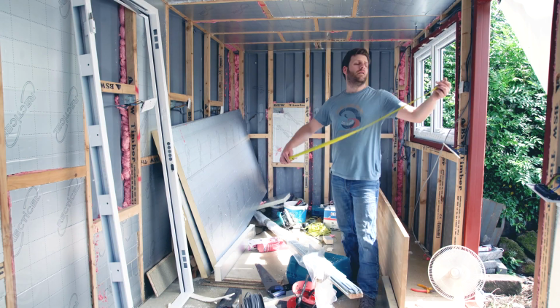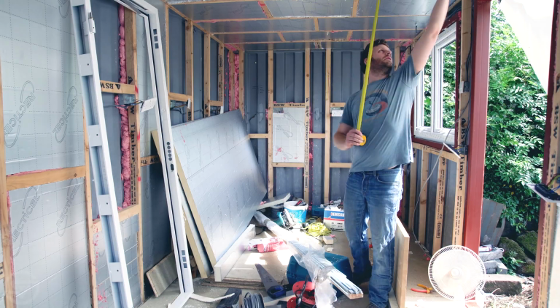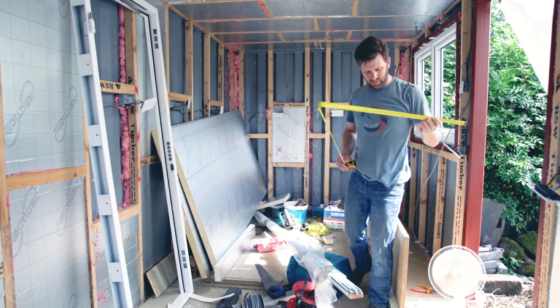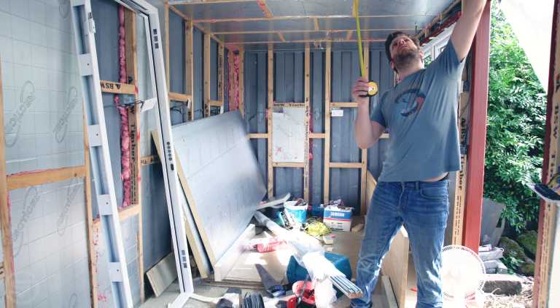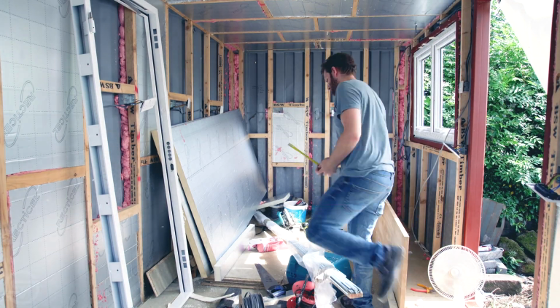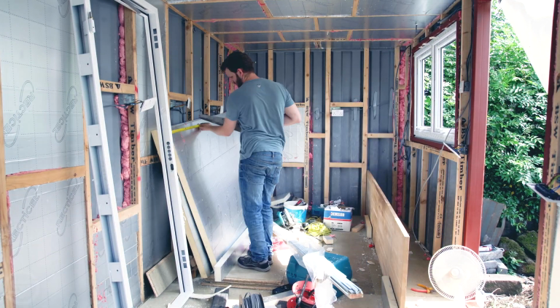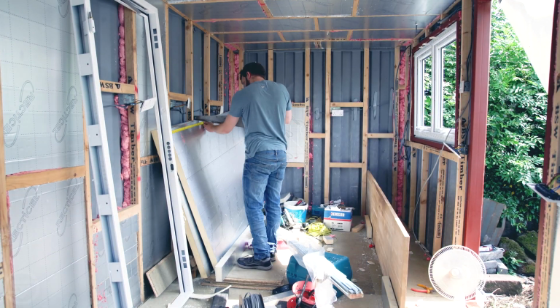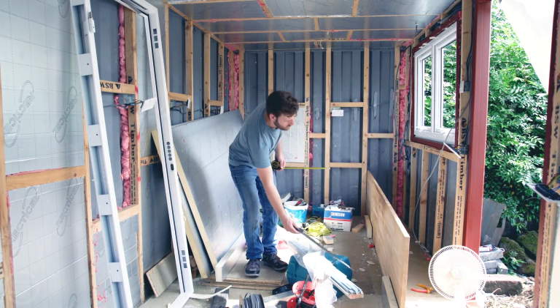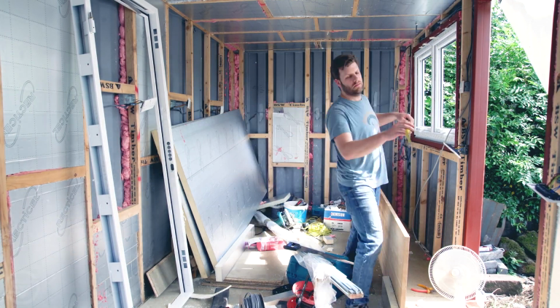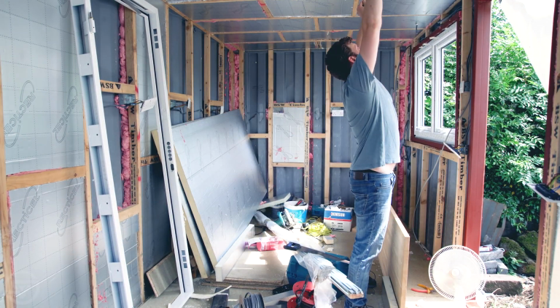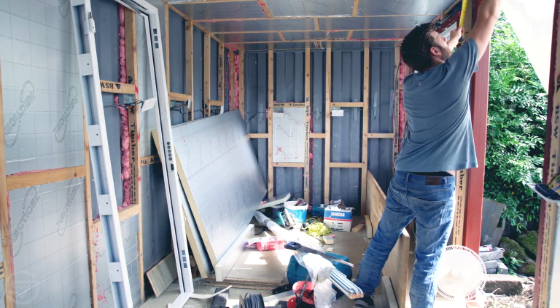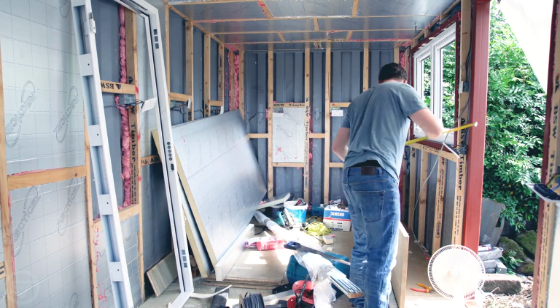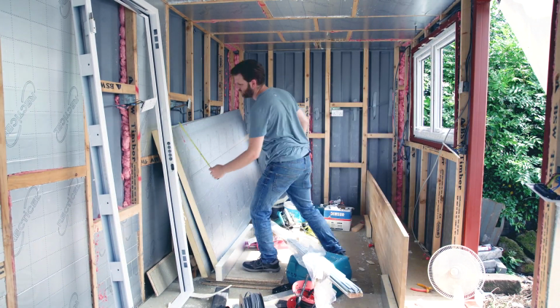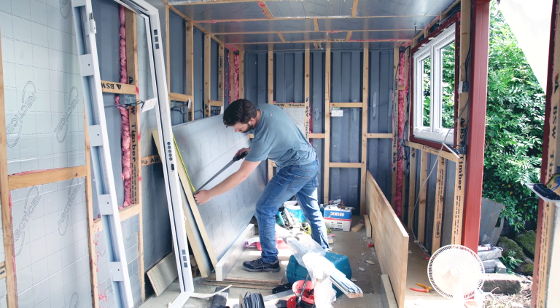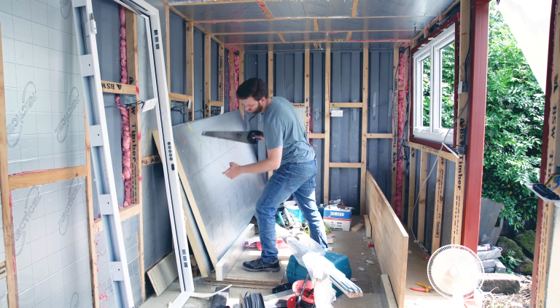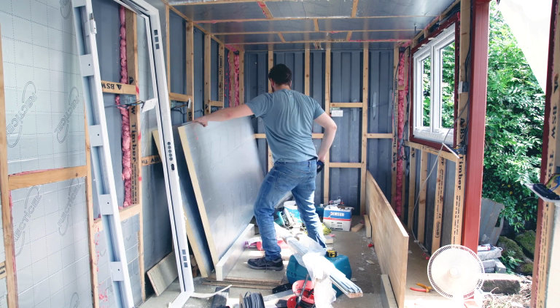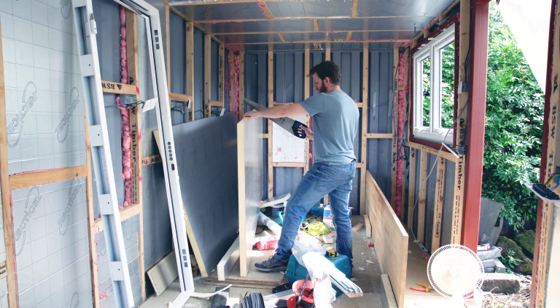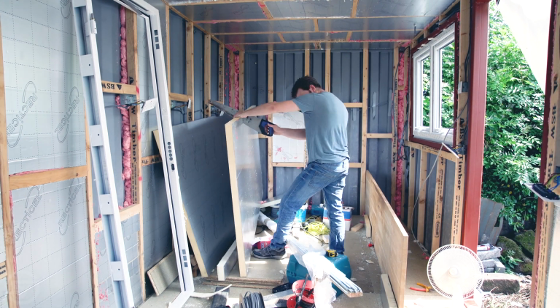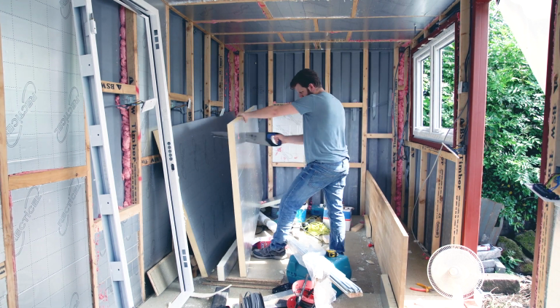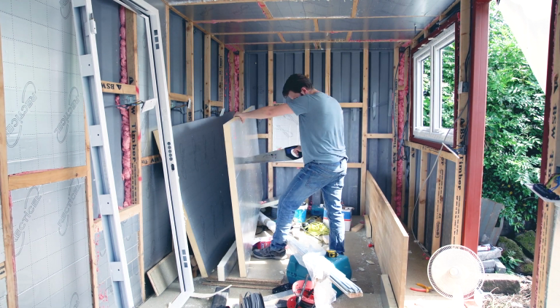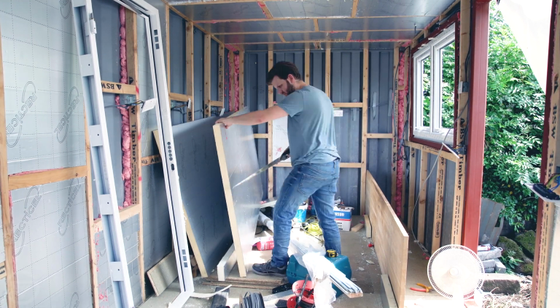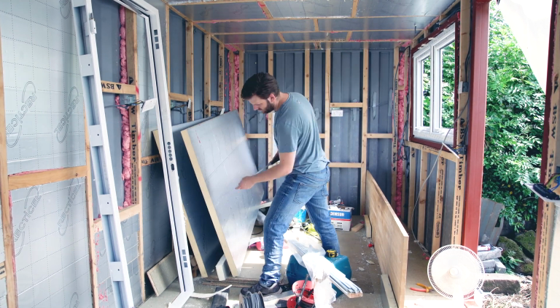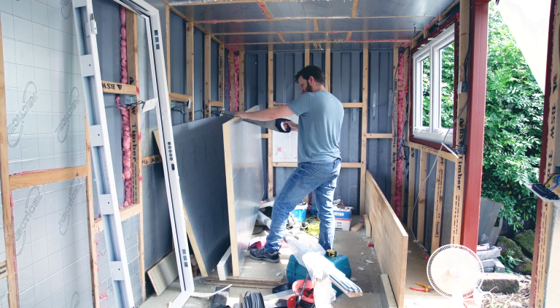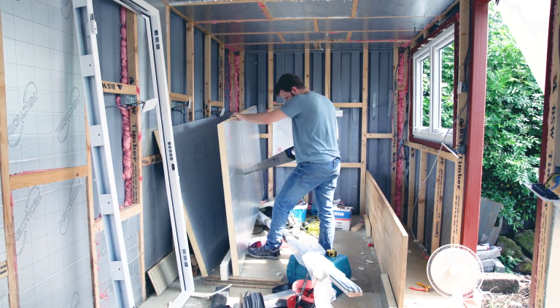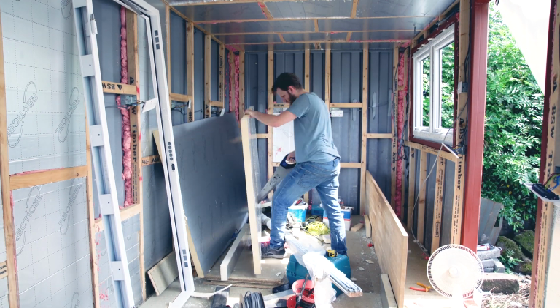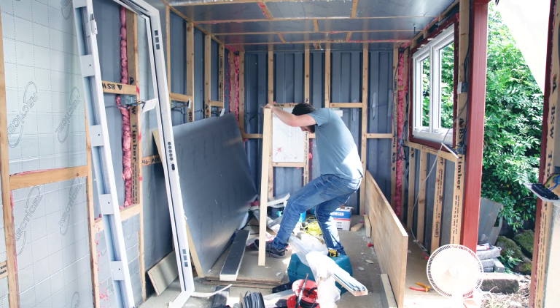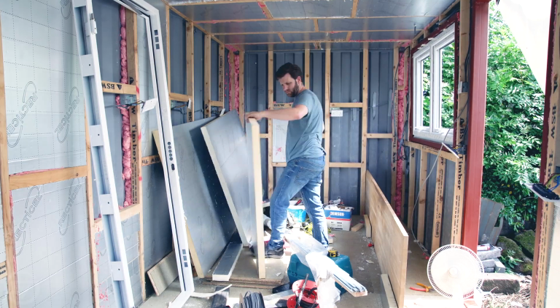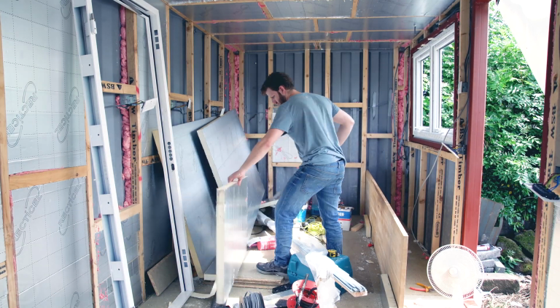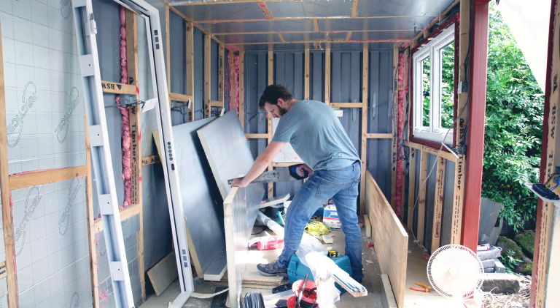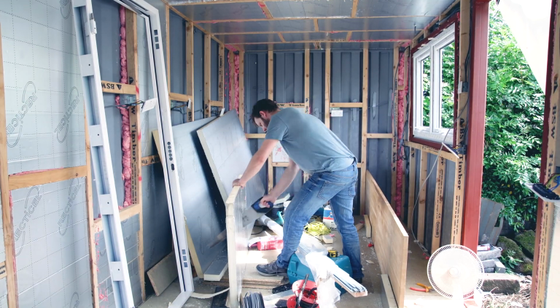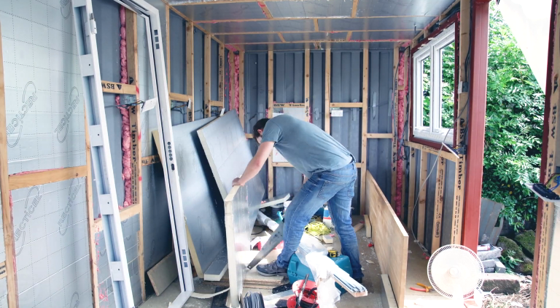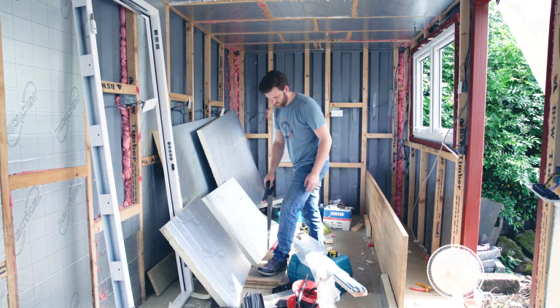The walls and the floor have just 50mm of polyisocyanurate insulation pushed in between the two-by-three timbers. I'm also using some expanding spray foam behind the timbers and in any cracks between the poly iso and those timbers.